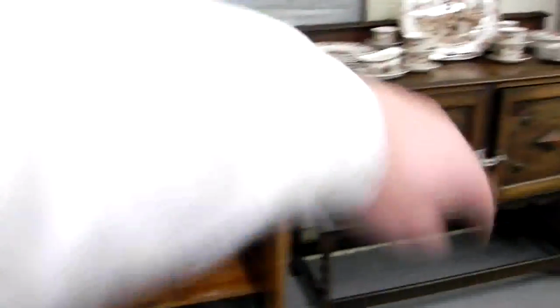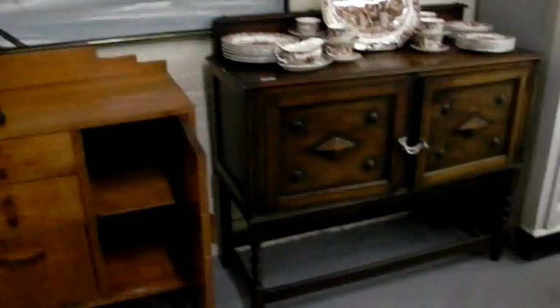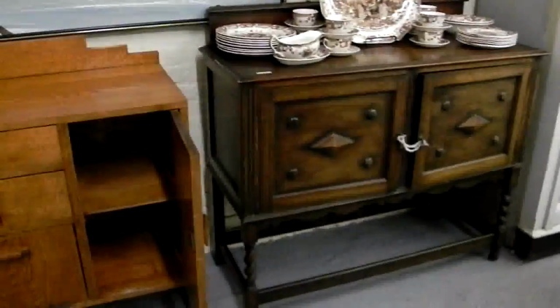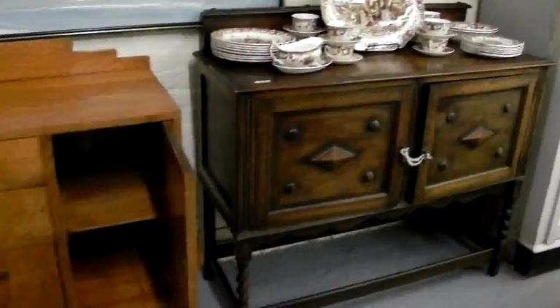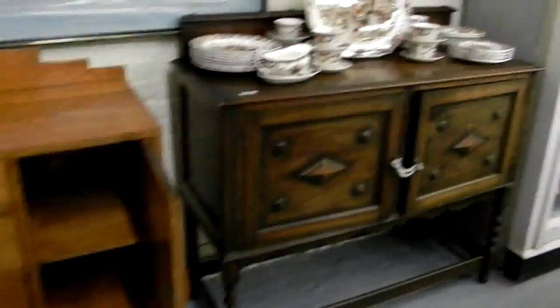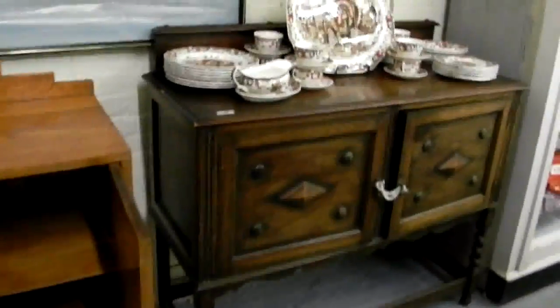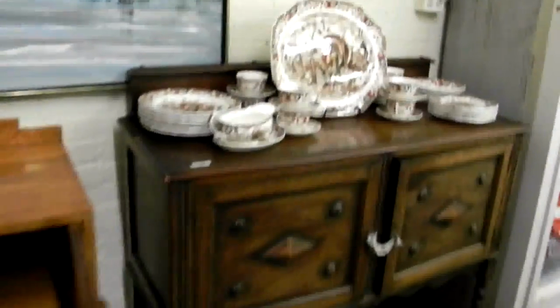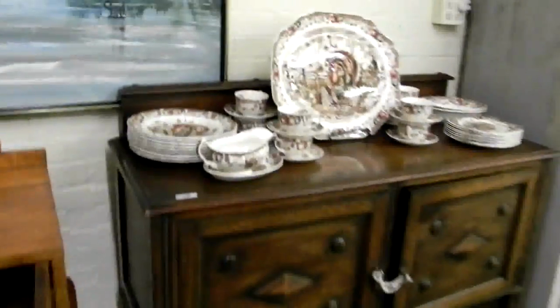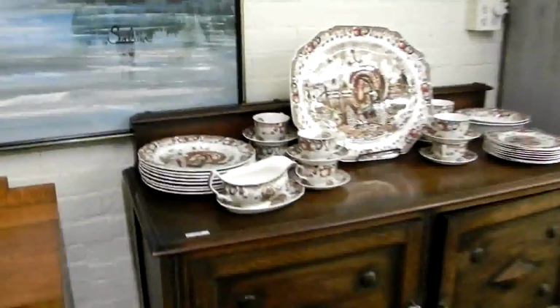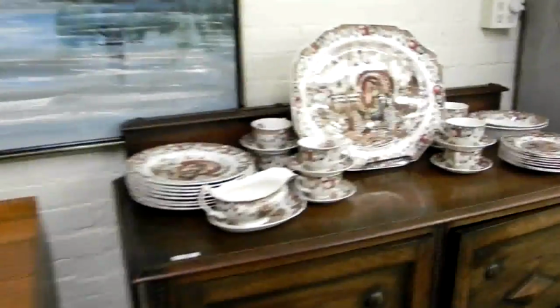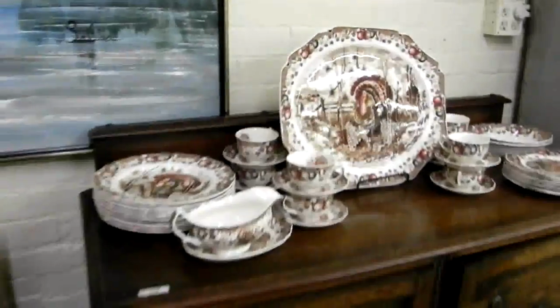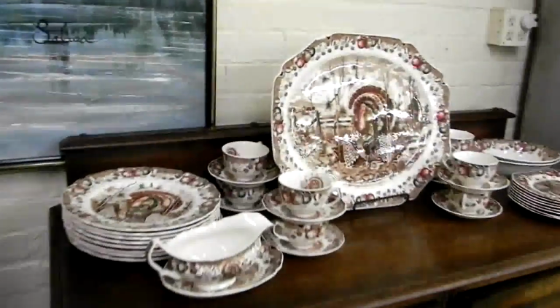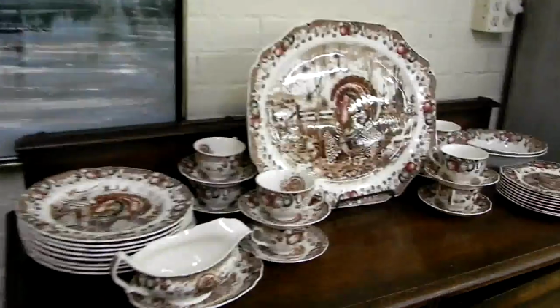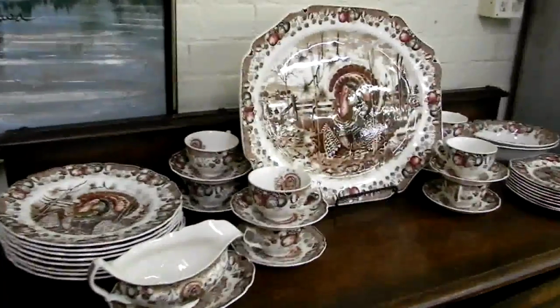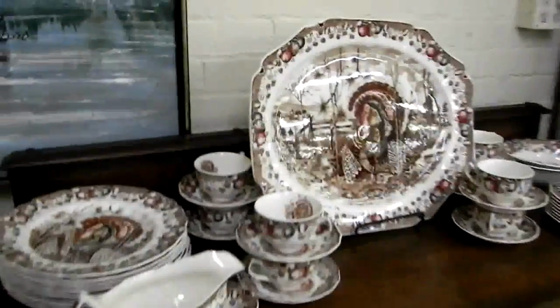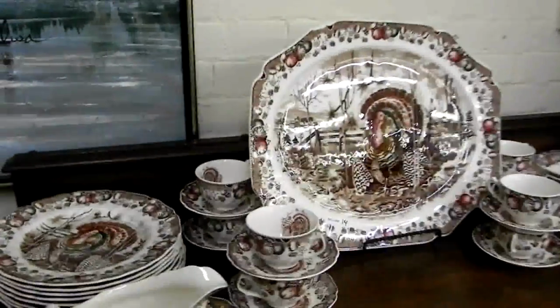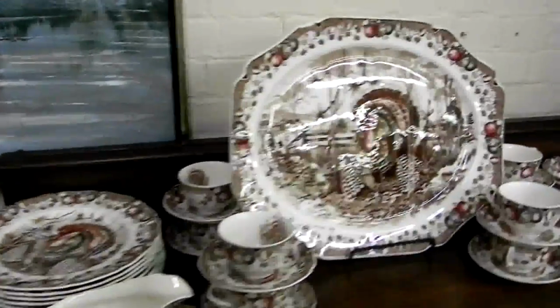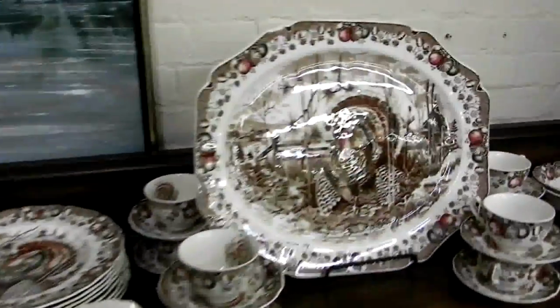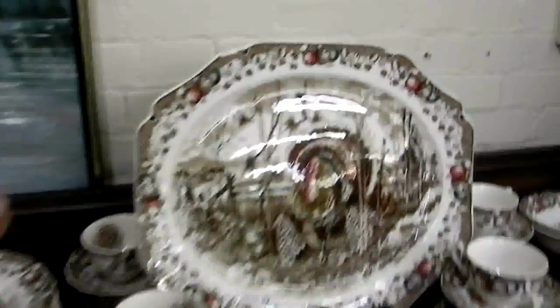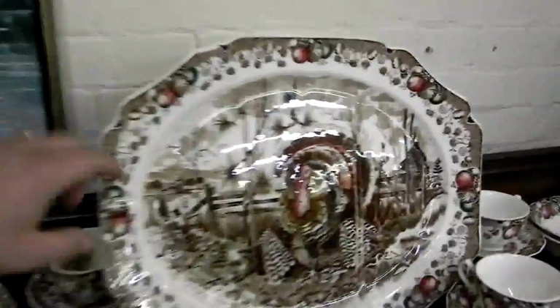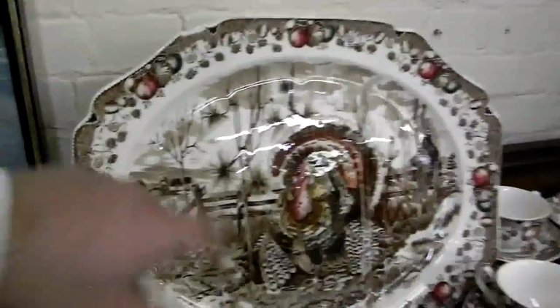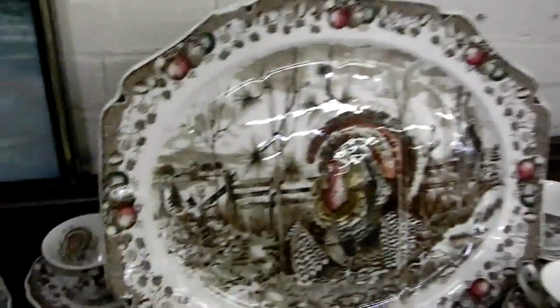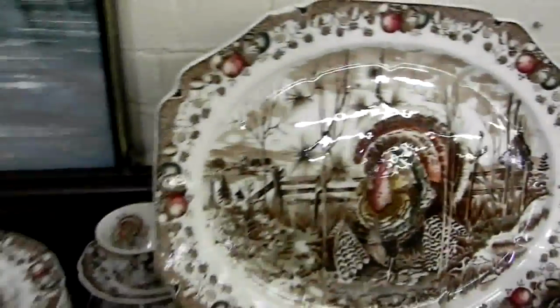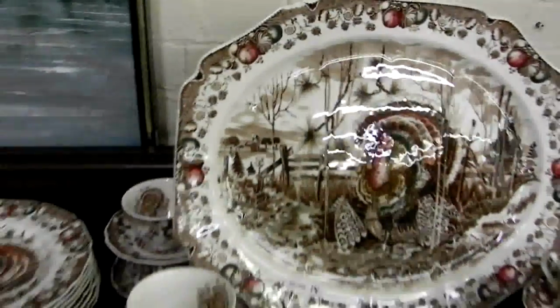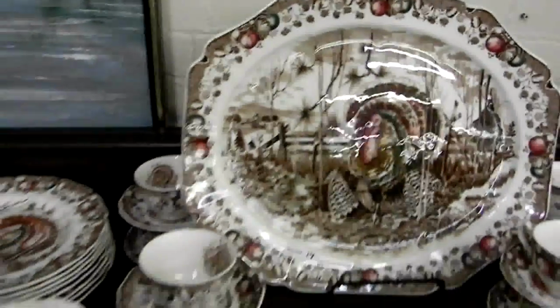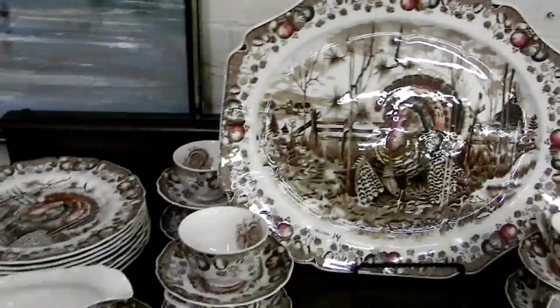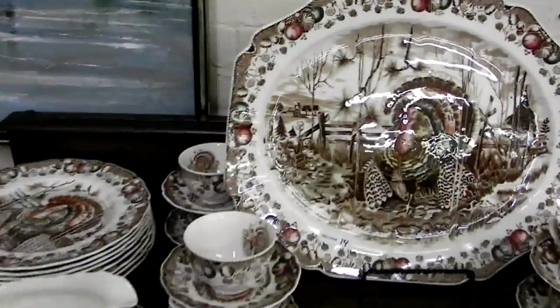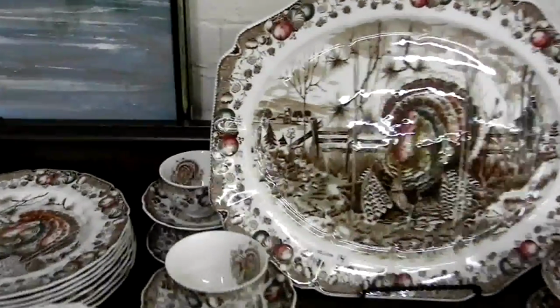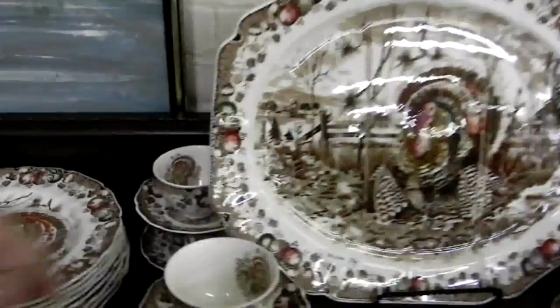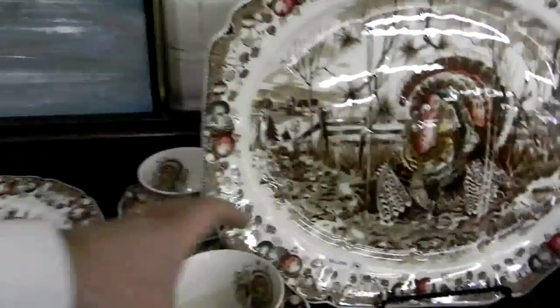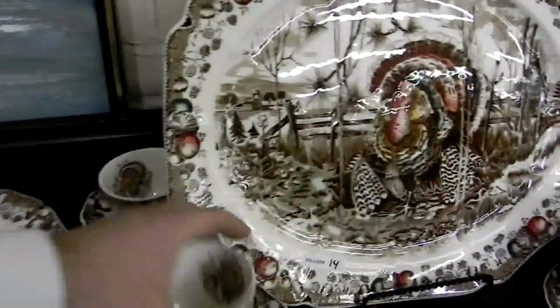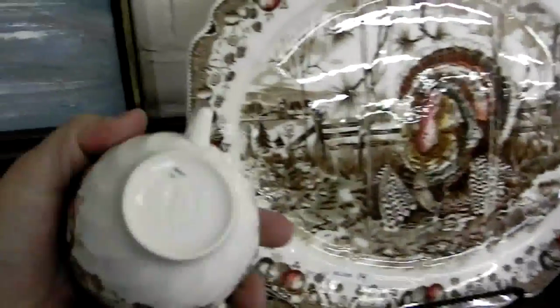This furniture is up front and it will sell up front. Make sure you are here if you want furniture because it will sell early and often in the auction on Tuesday.